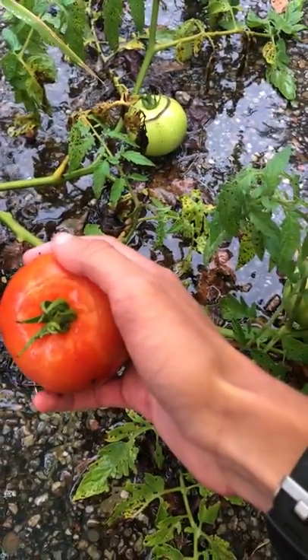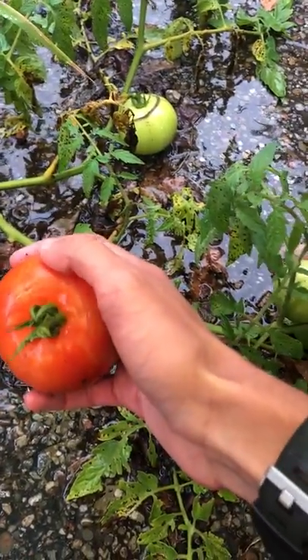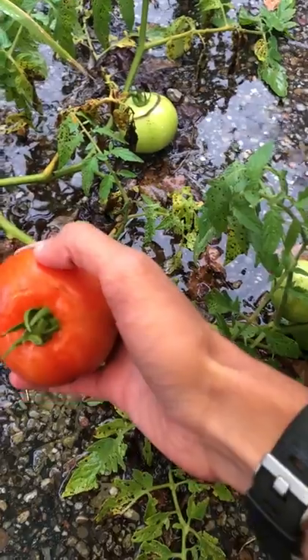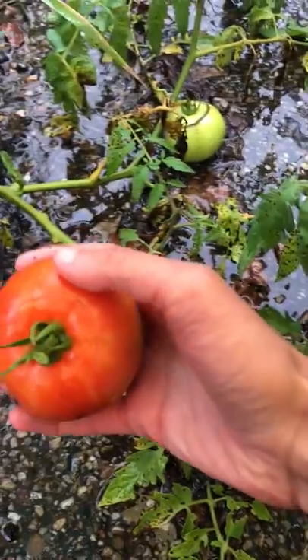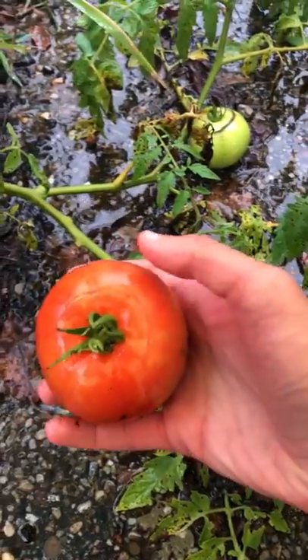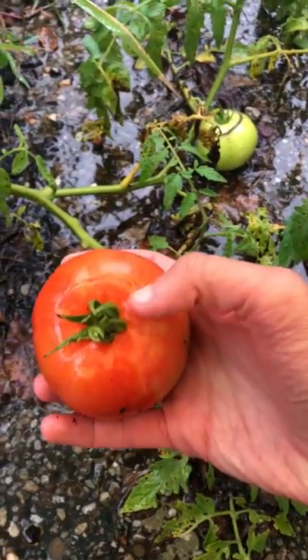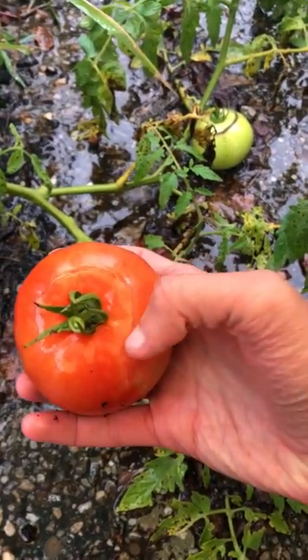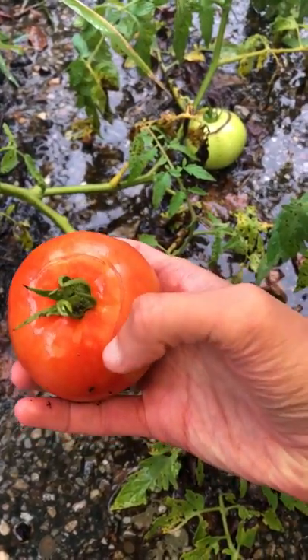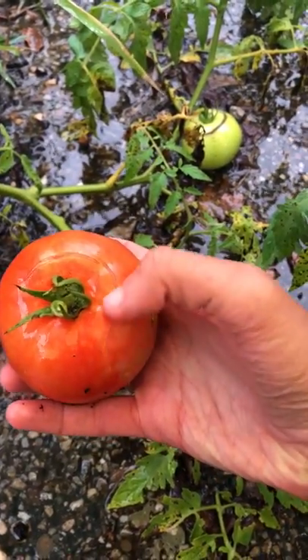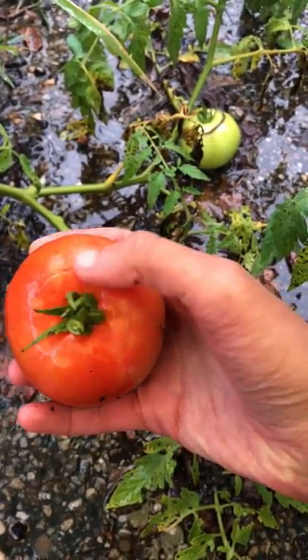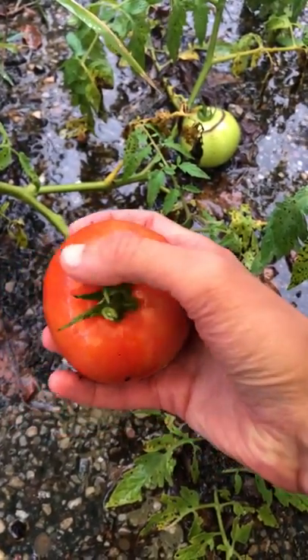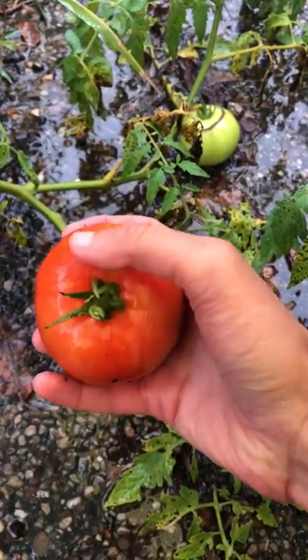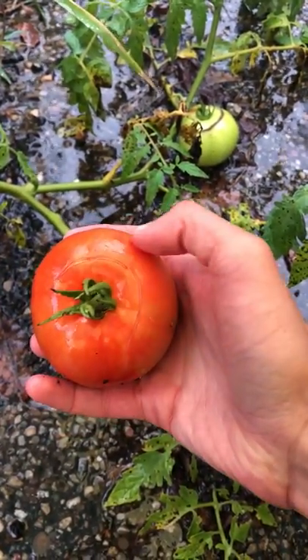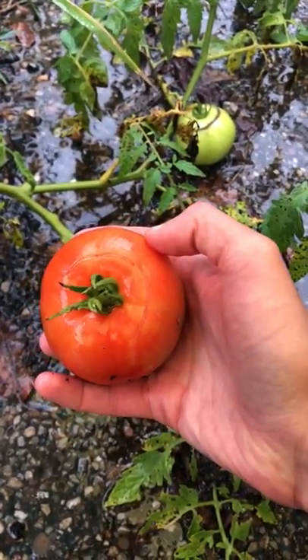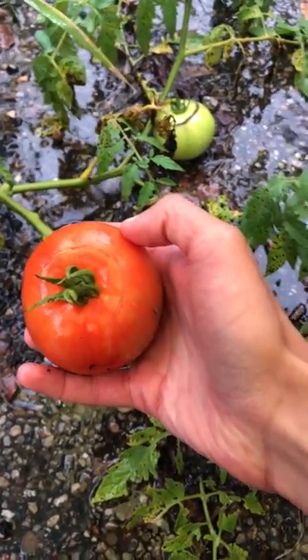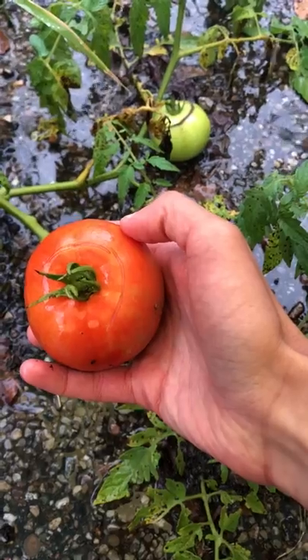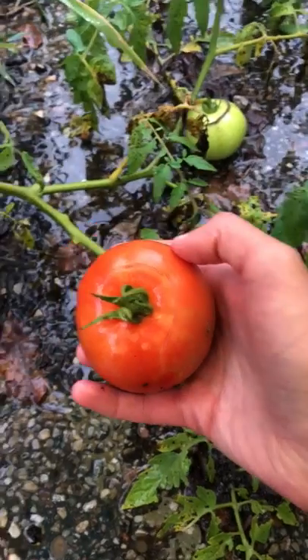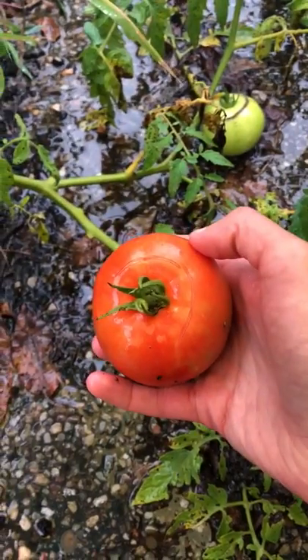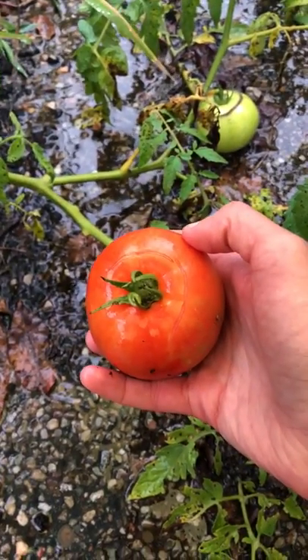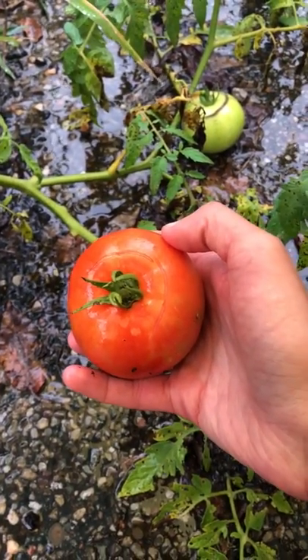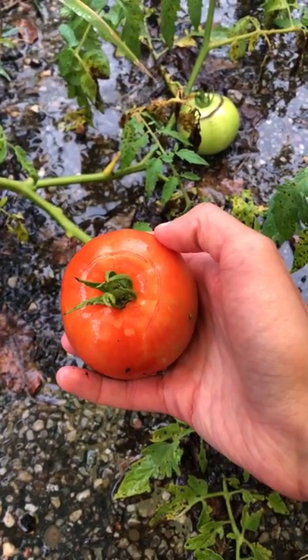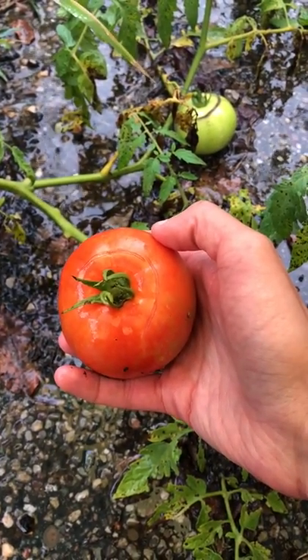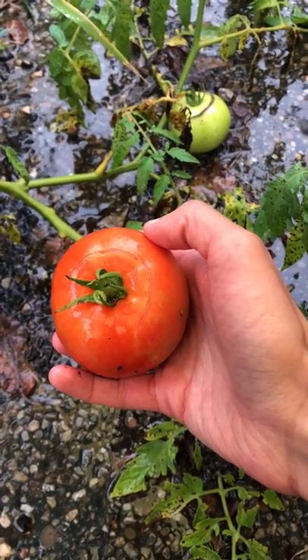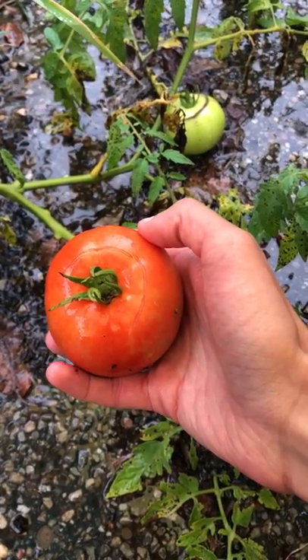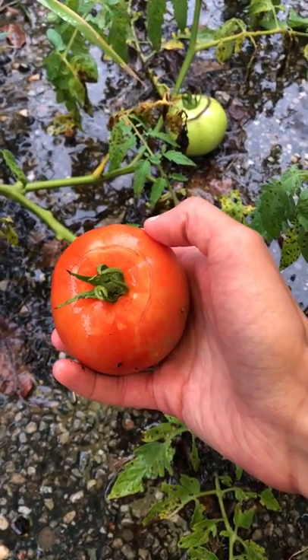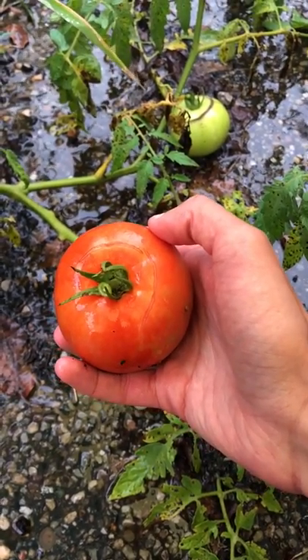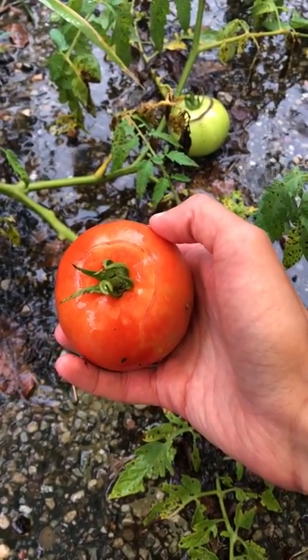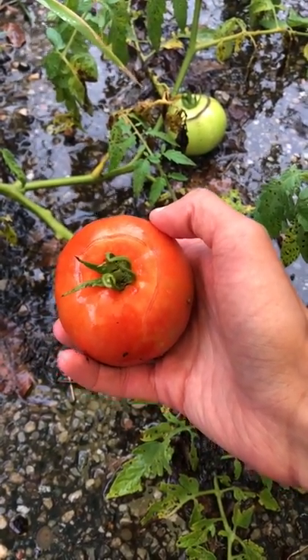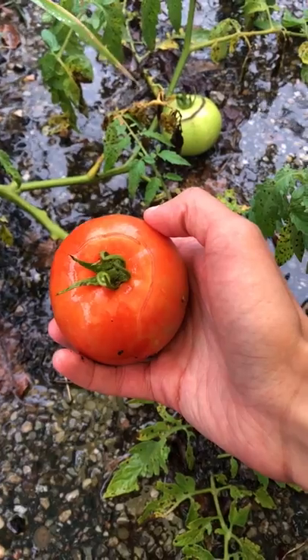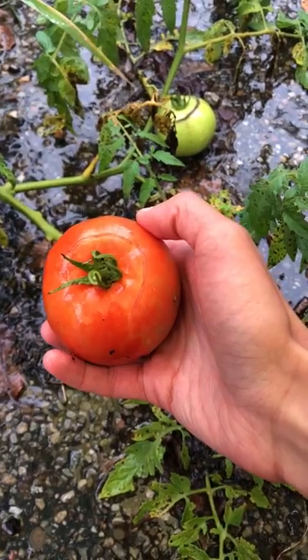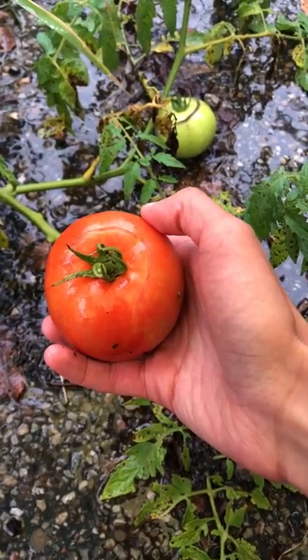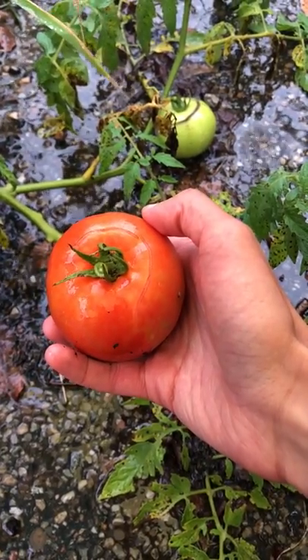I don't know if it has good crack resistance. I don't know if you can see that strip there. That might affect the storability. If not, it might make a good paste tomato. I'll find out.